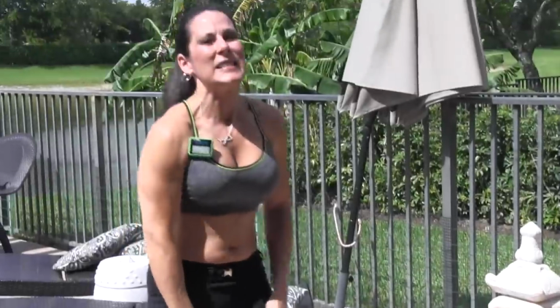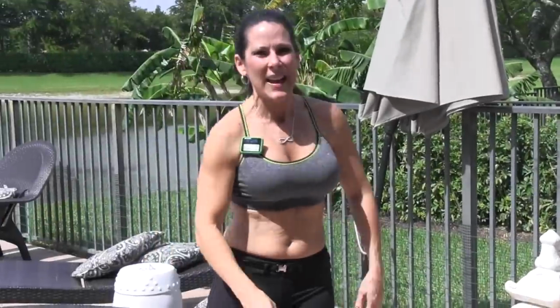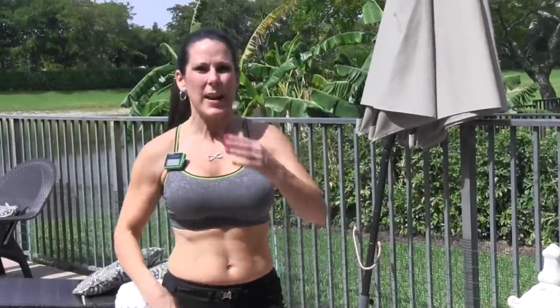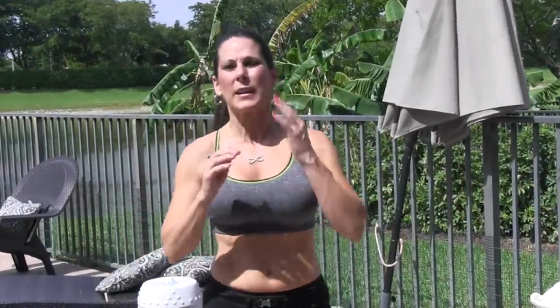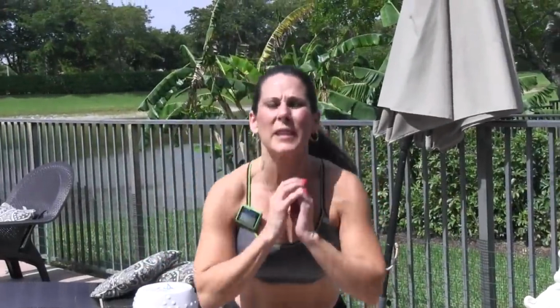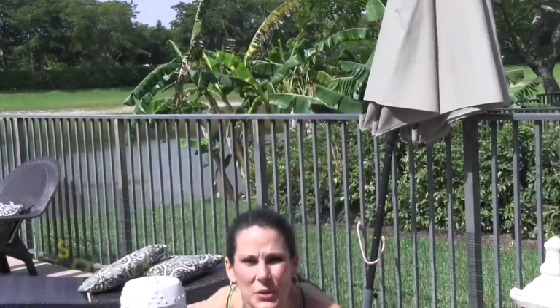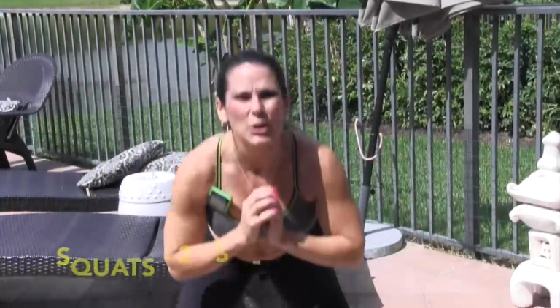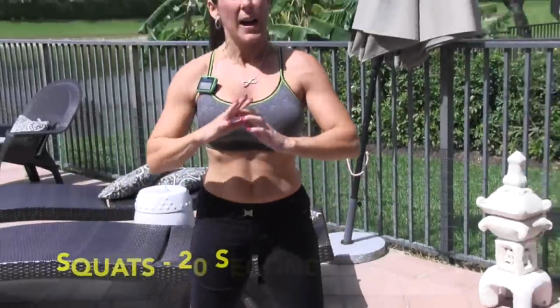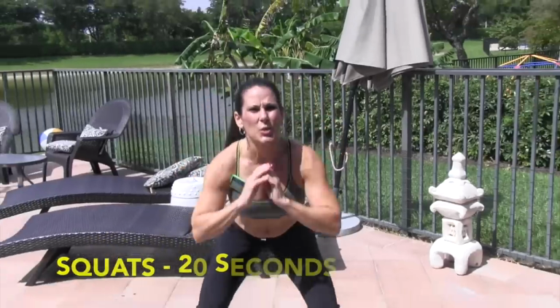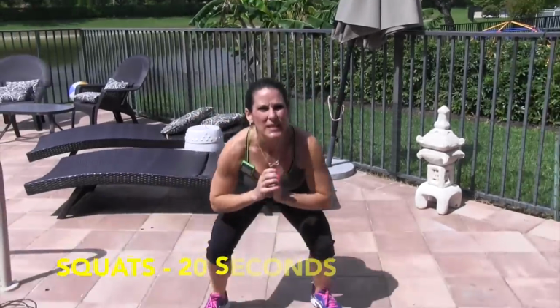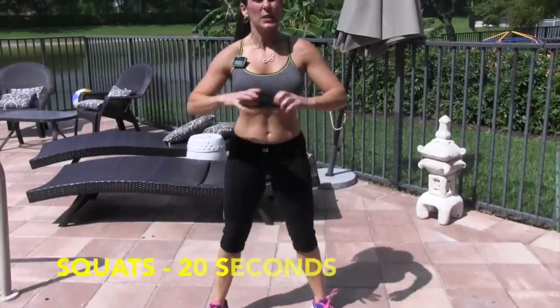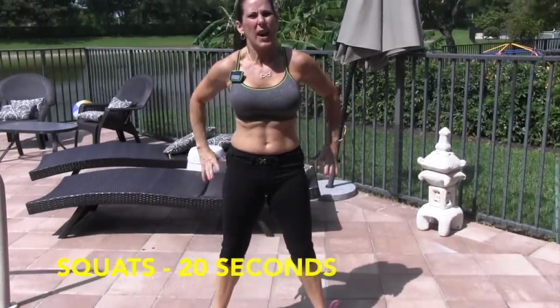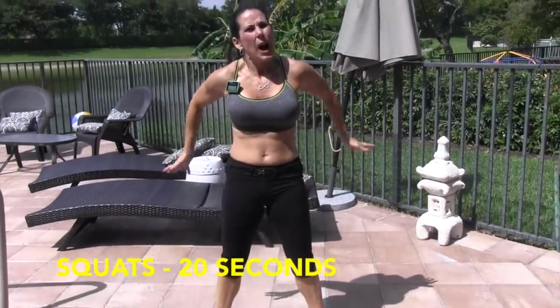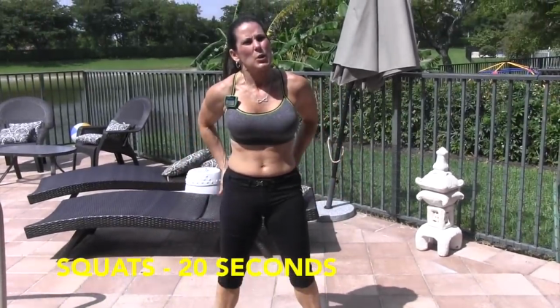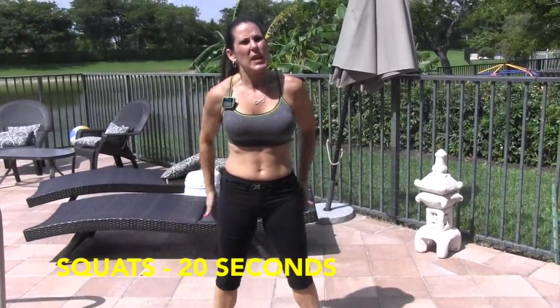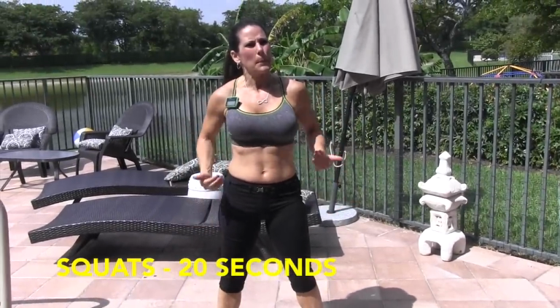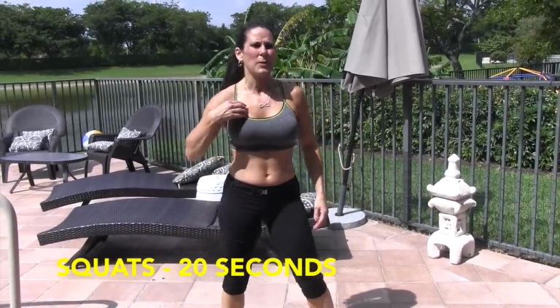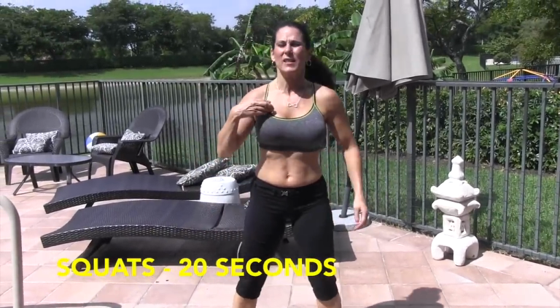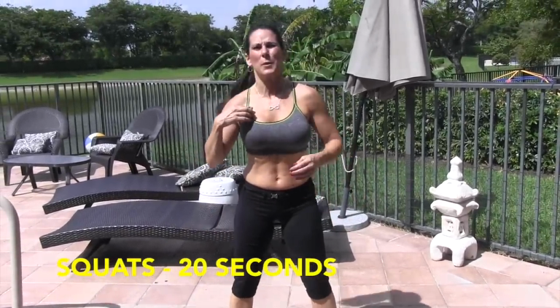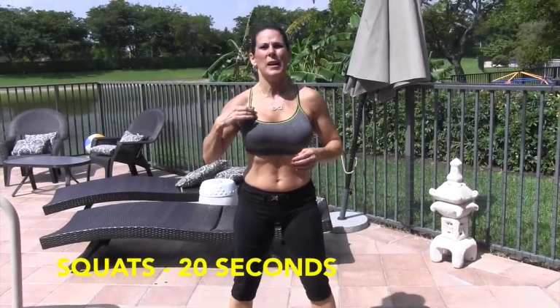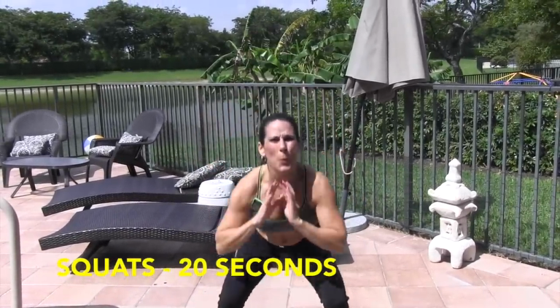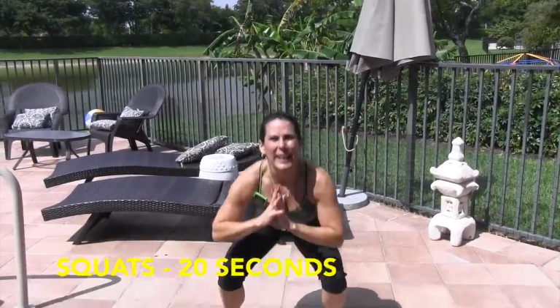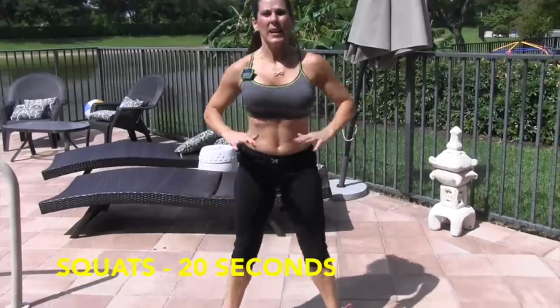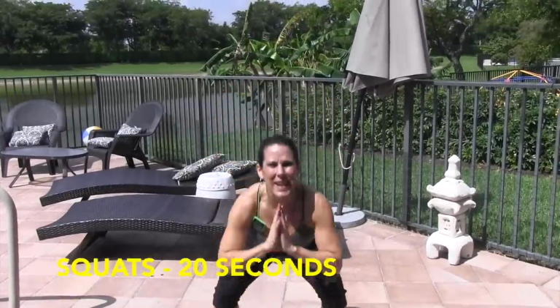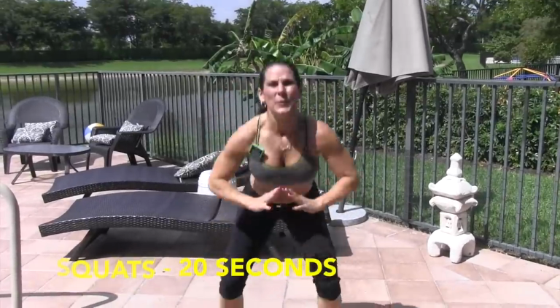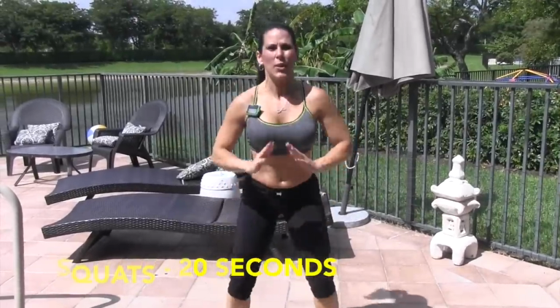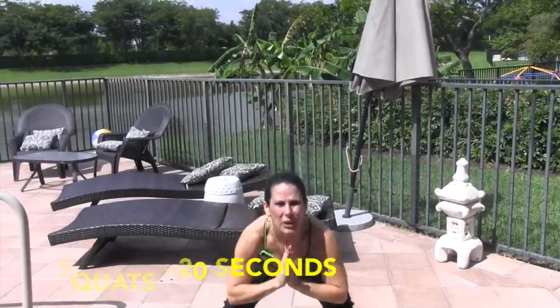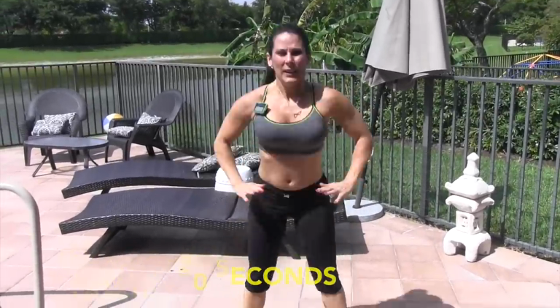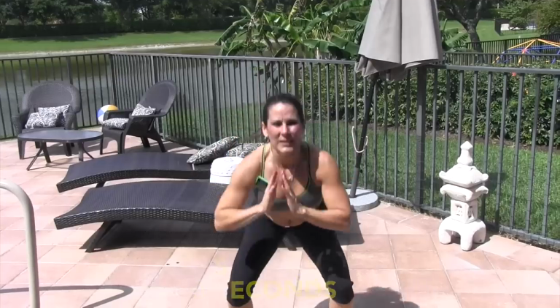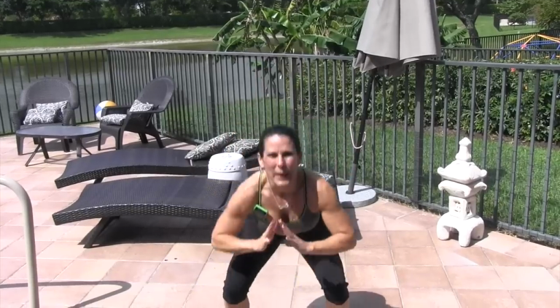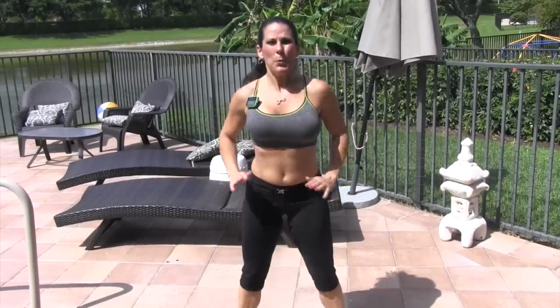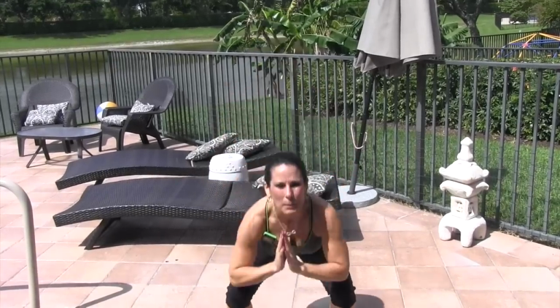10-second break and we're going to be going into squats — just 20 seconds of squats. I want you to squeeze and push up from your heels. Here we go, 20 seconds, nice and fast. Just squat it down, pull it up.